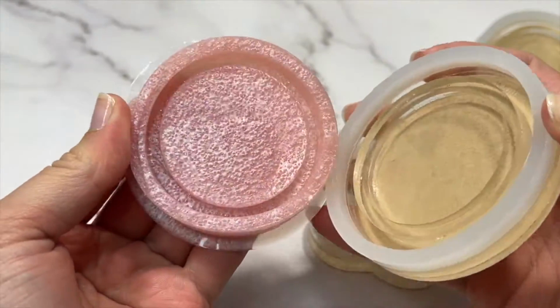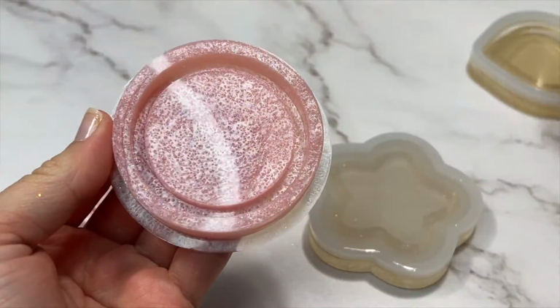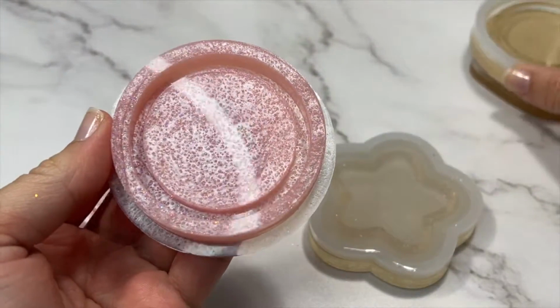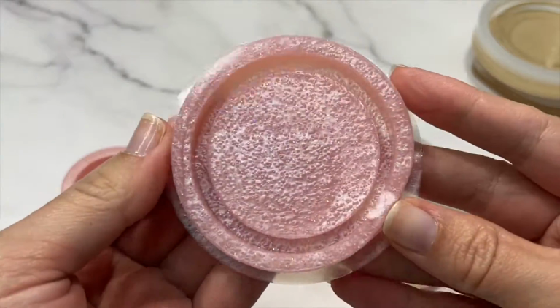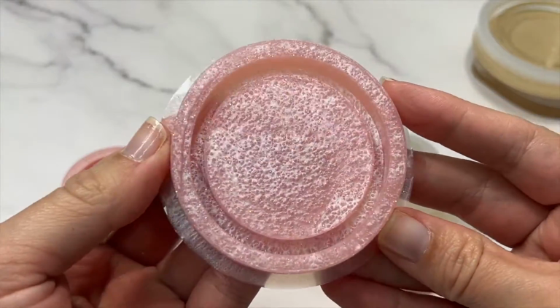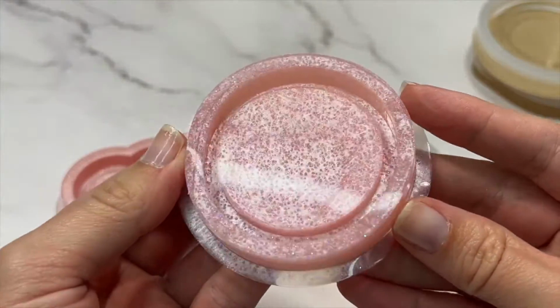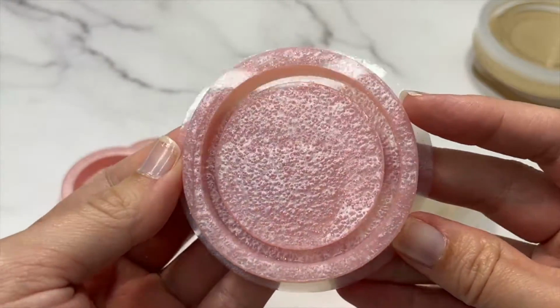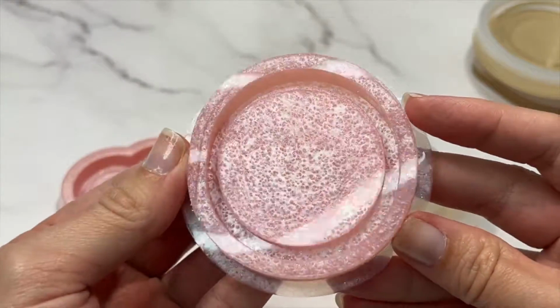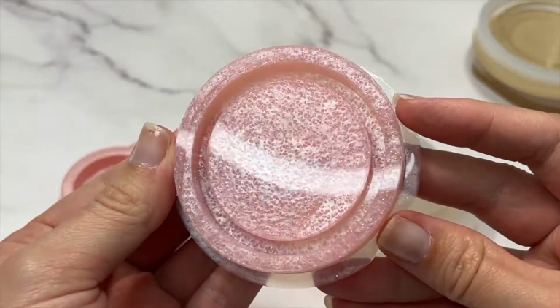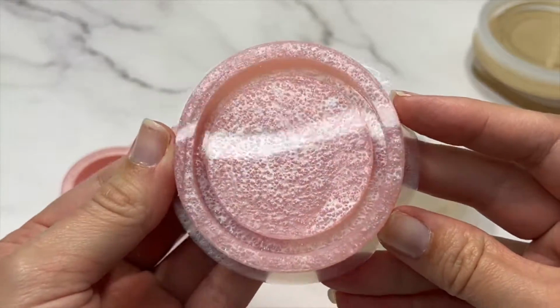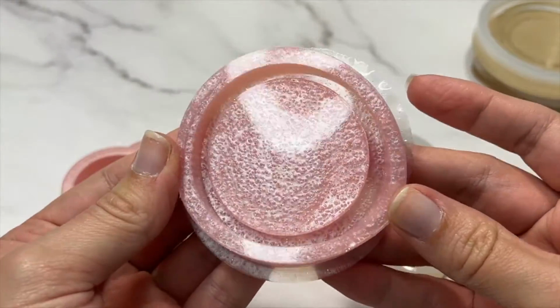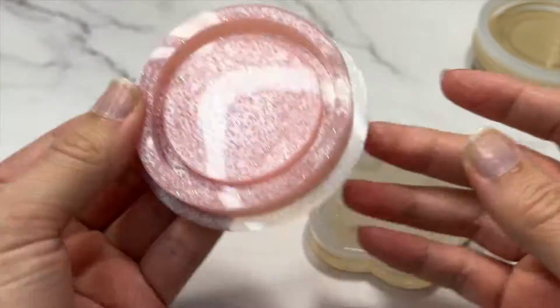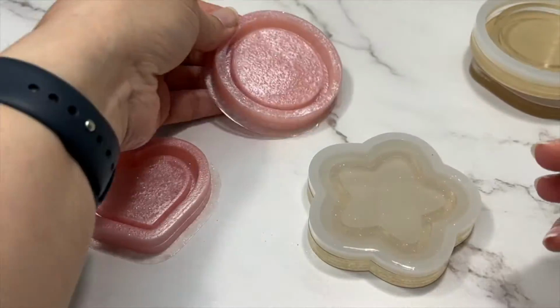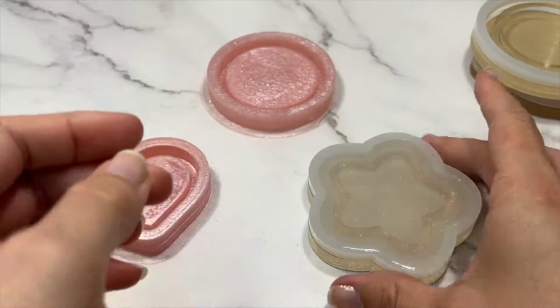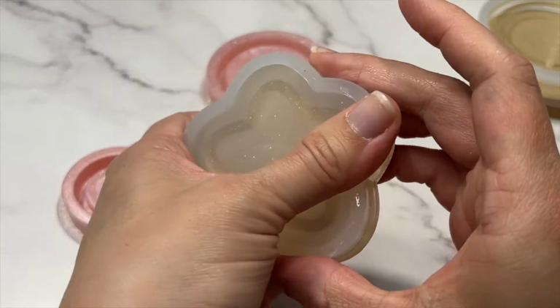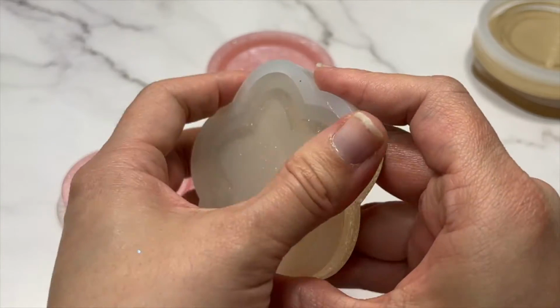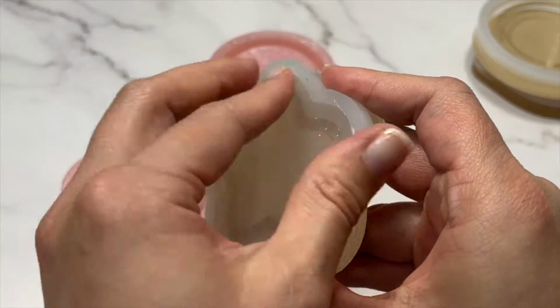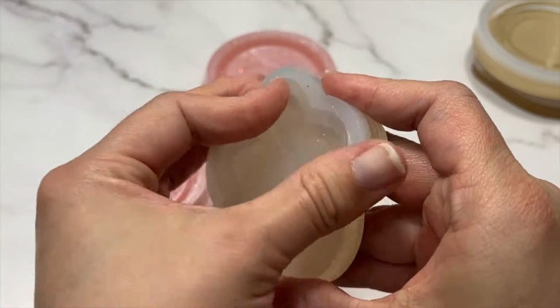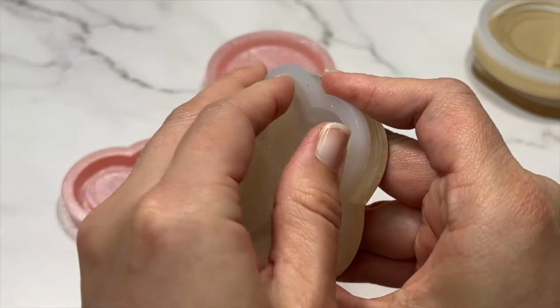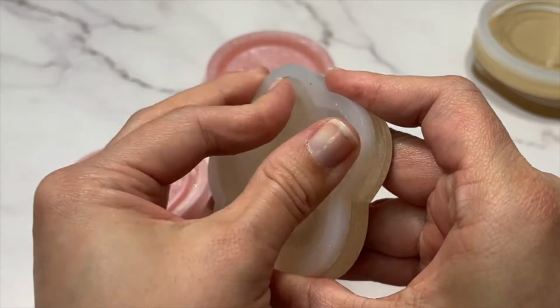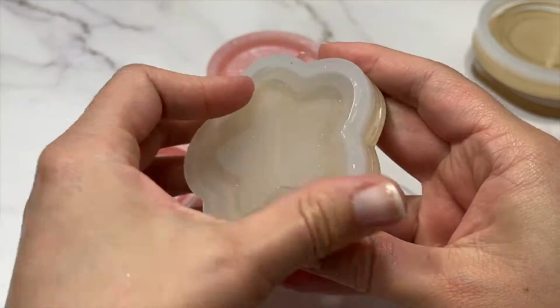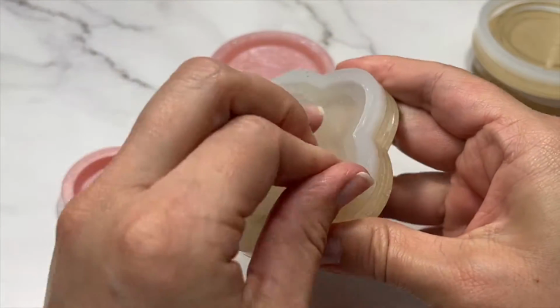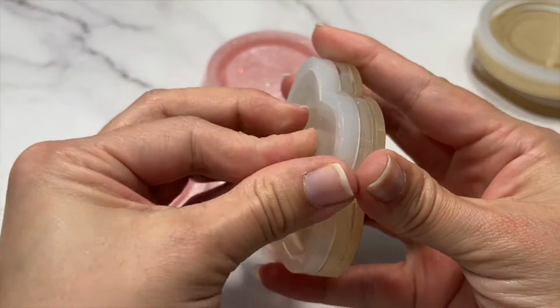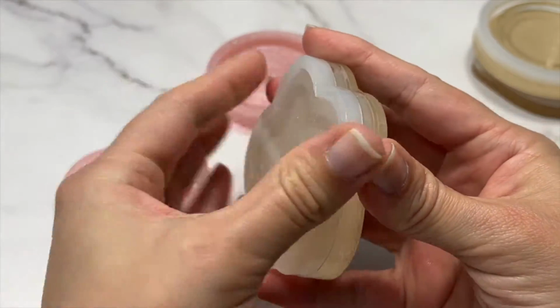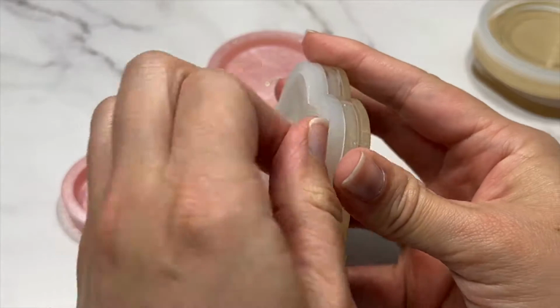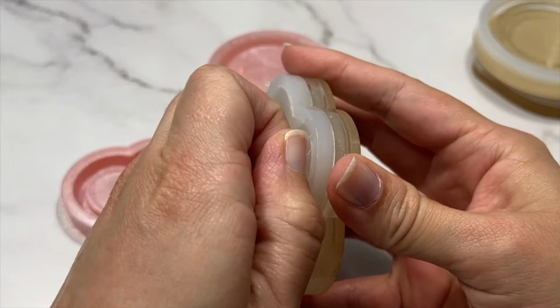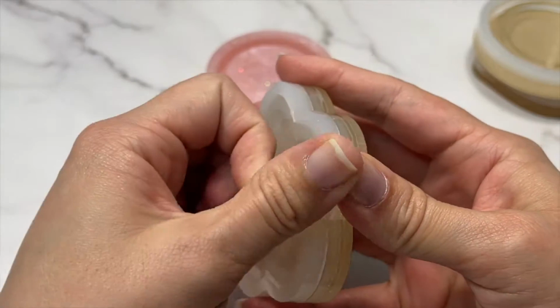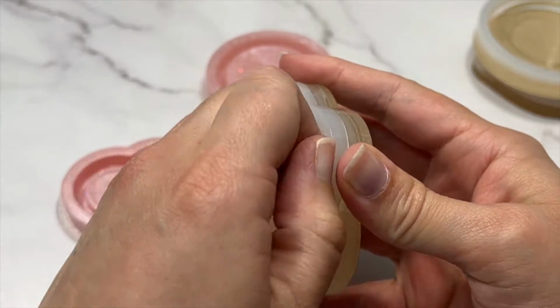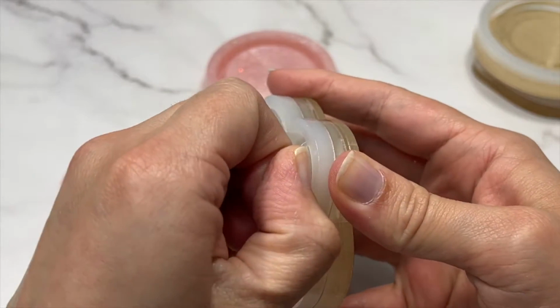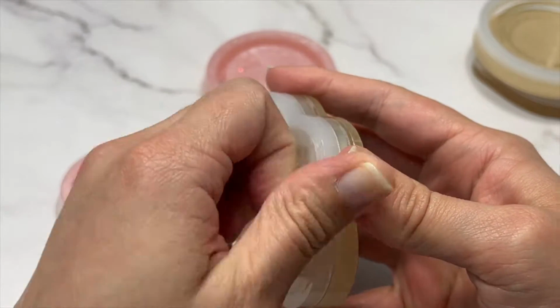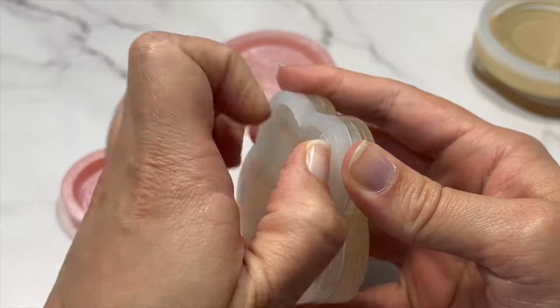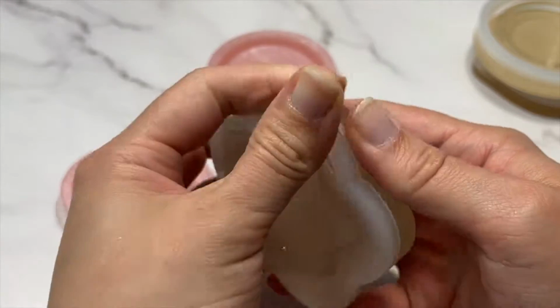These molds actually look really, really good. I am kind of regretting the pink mica powder a little — I kind of wish I had chosen a mica that wasn't metallic — but I can't see any air bubbles and the molds are nice and shiny, which is always a plus.